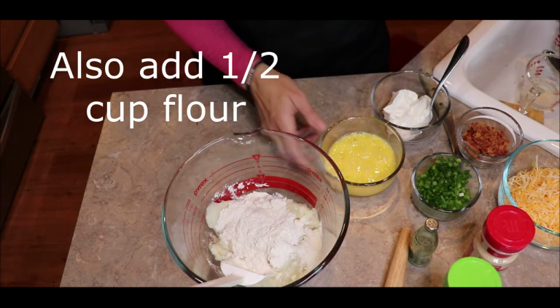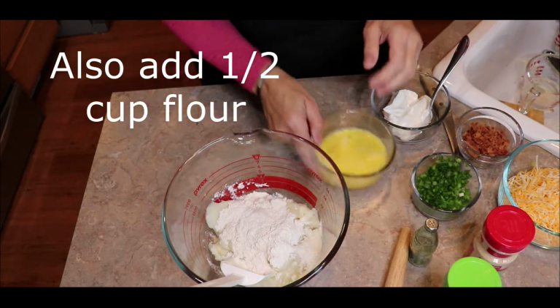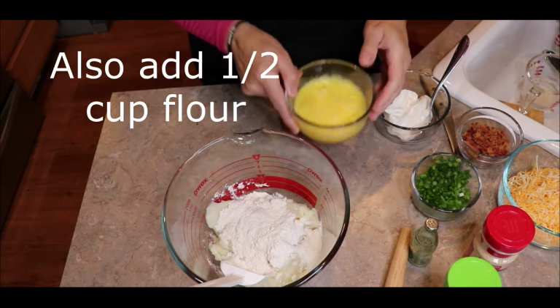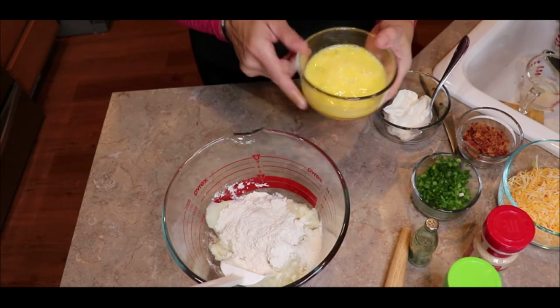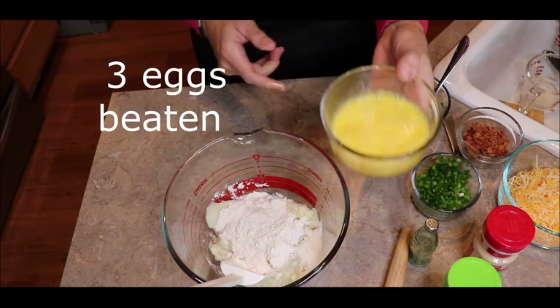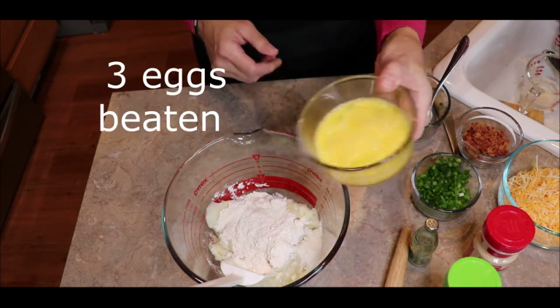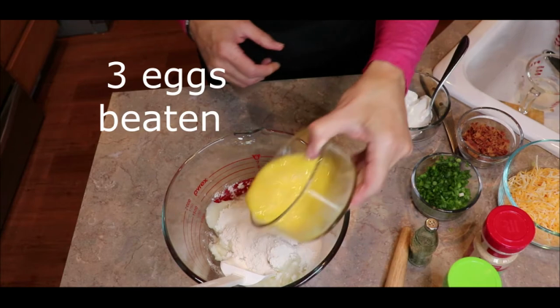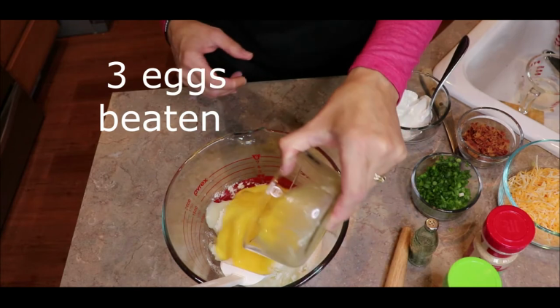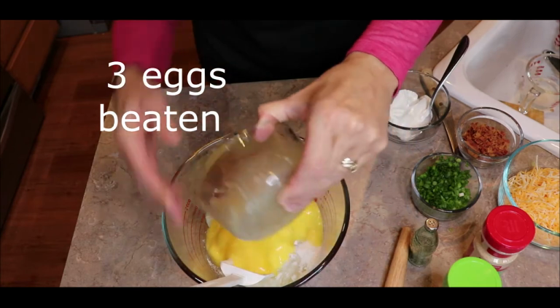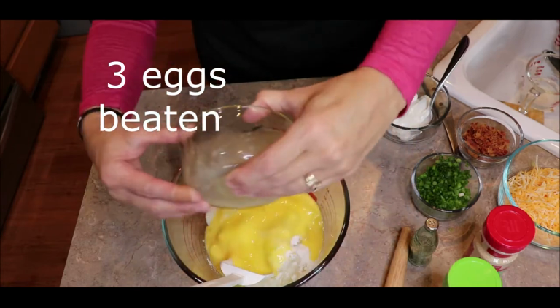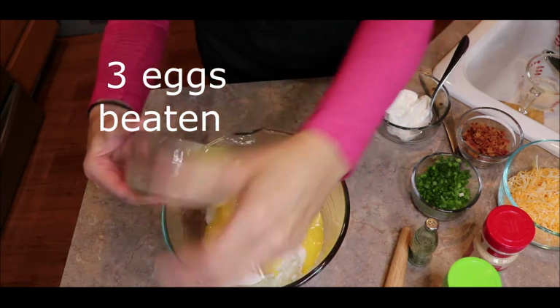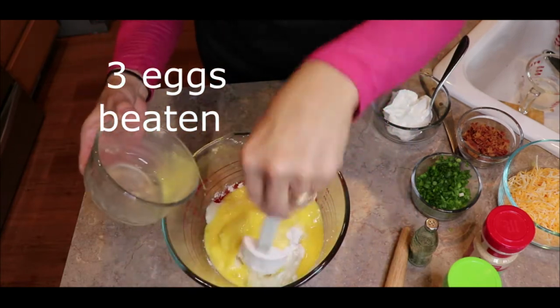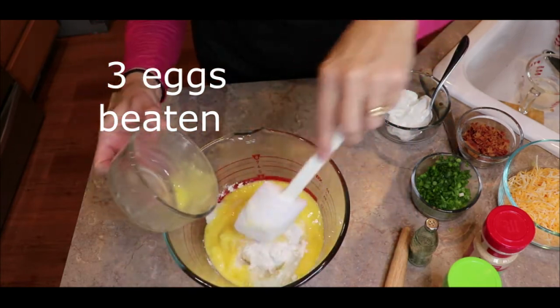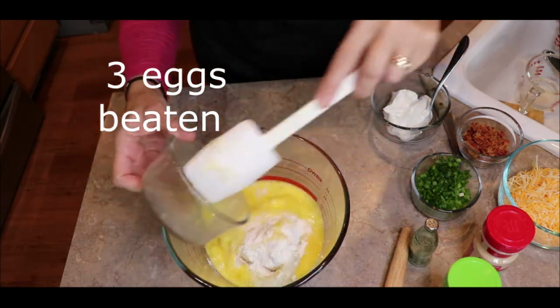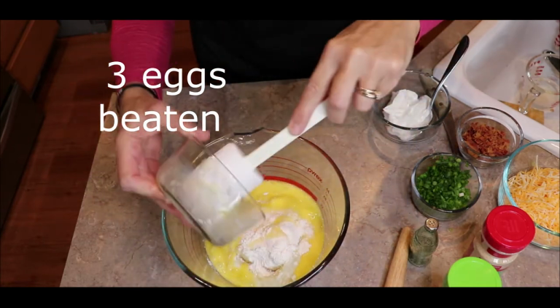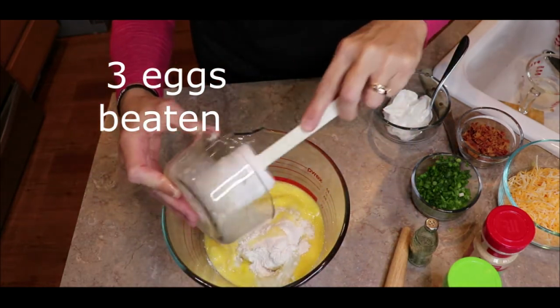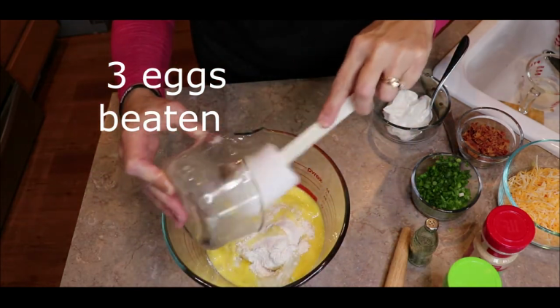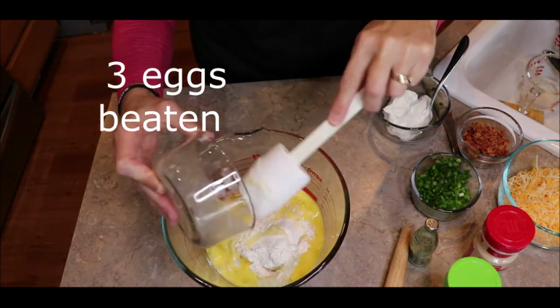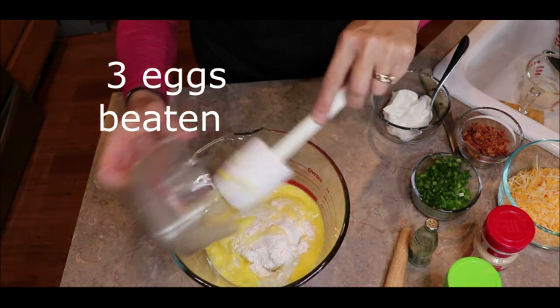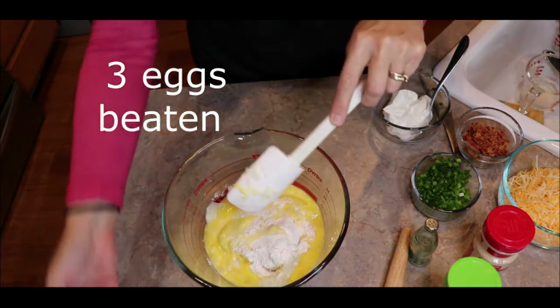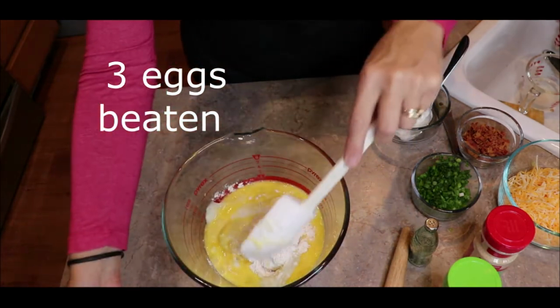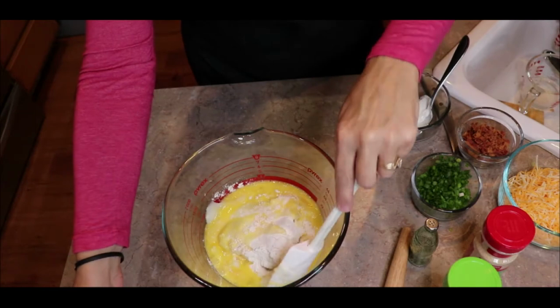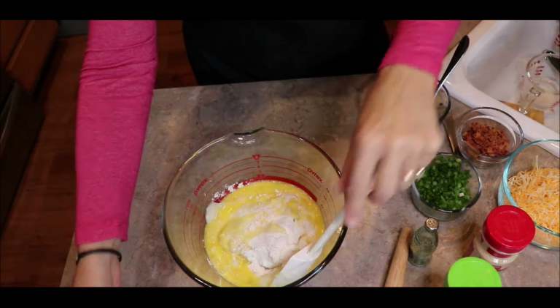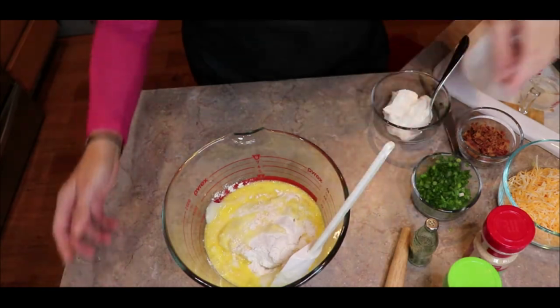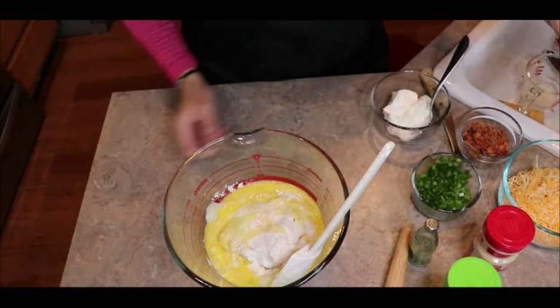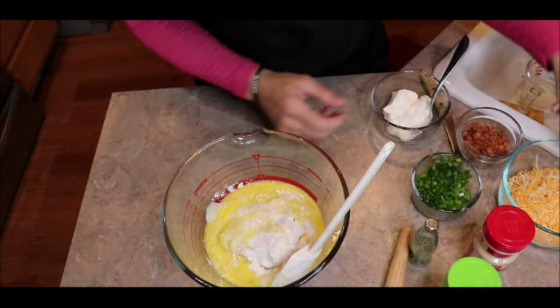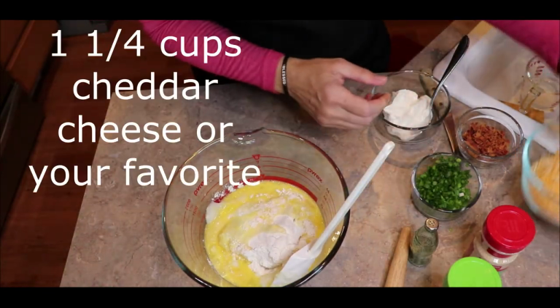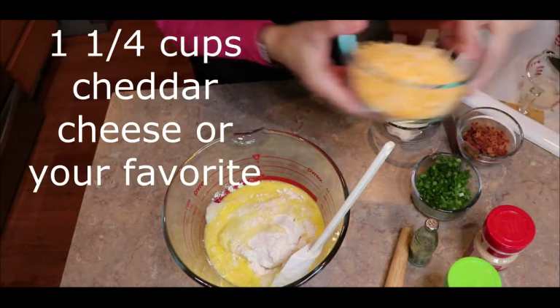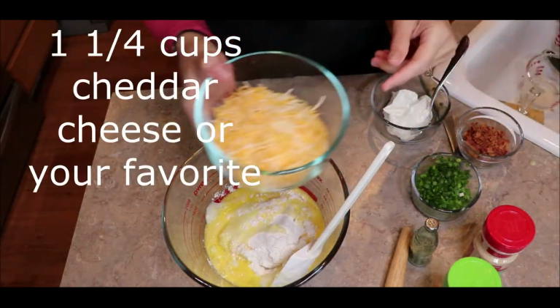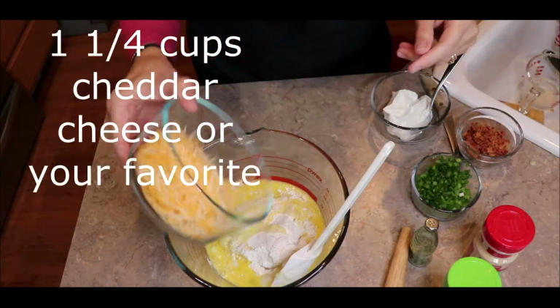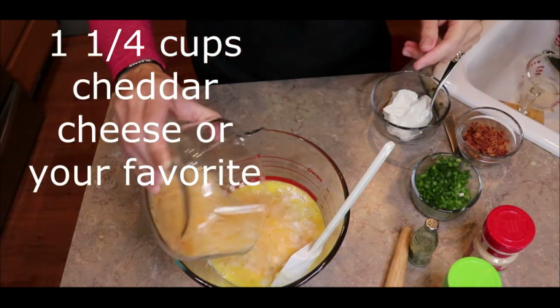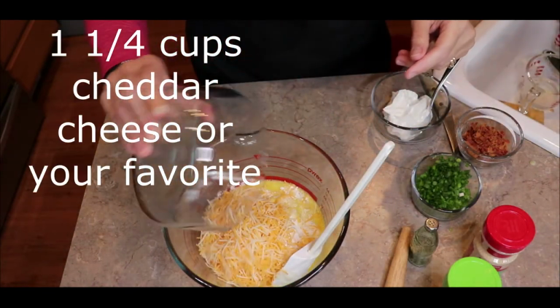We add three large eggs, beaten. We add one and one fourth cup cheddar cheese.